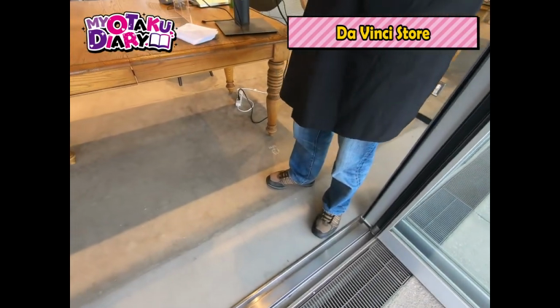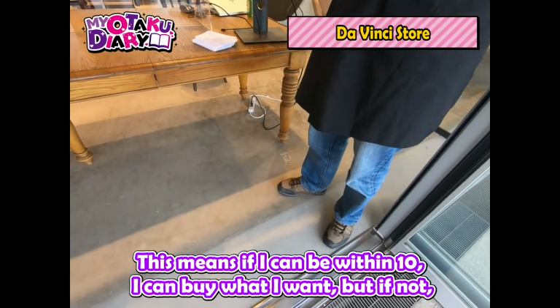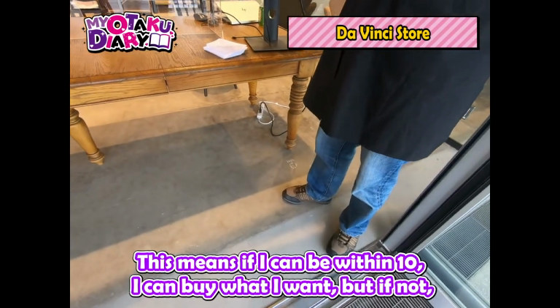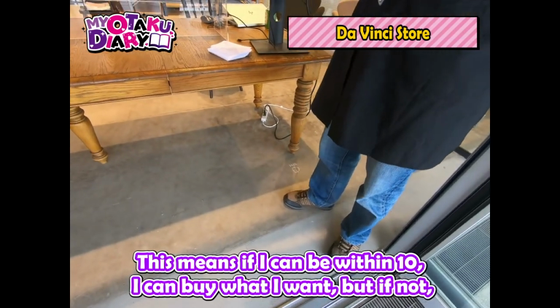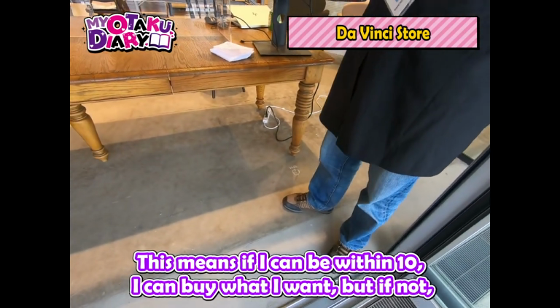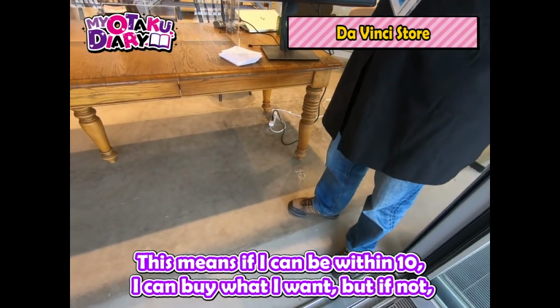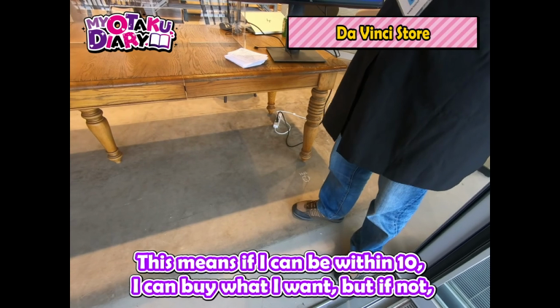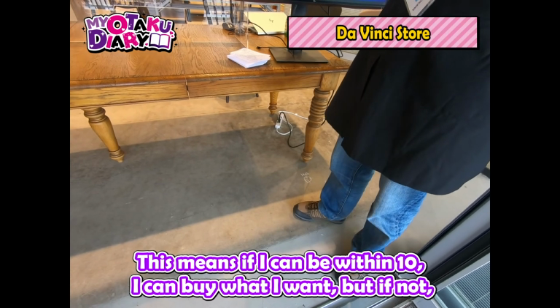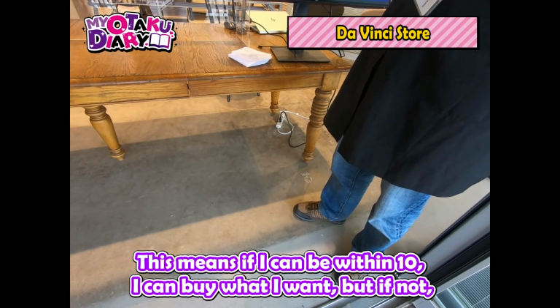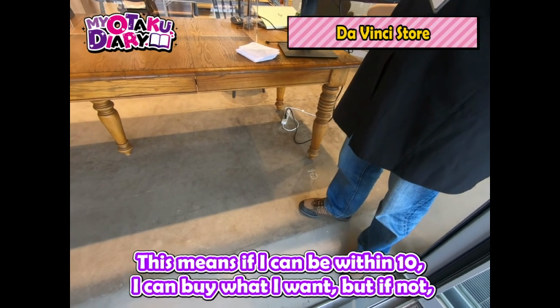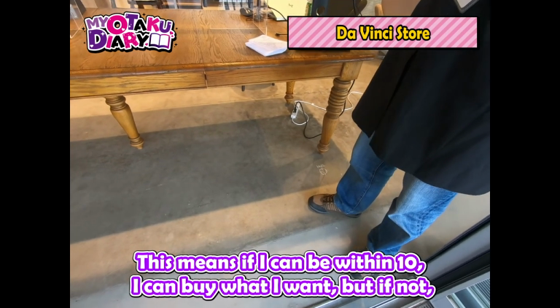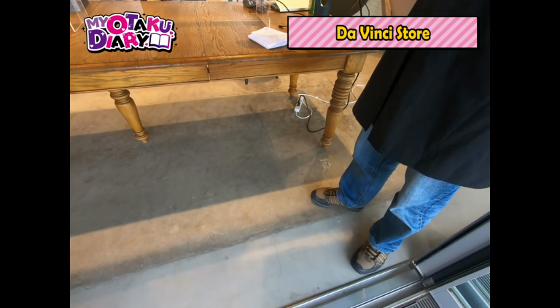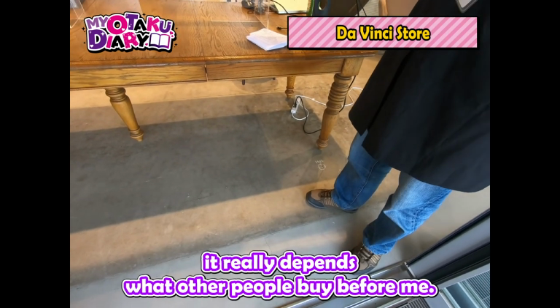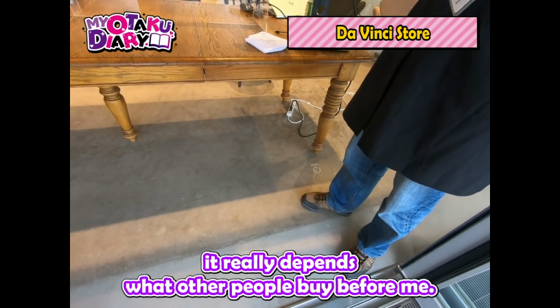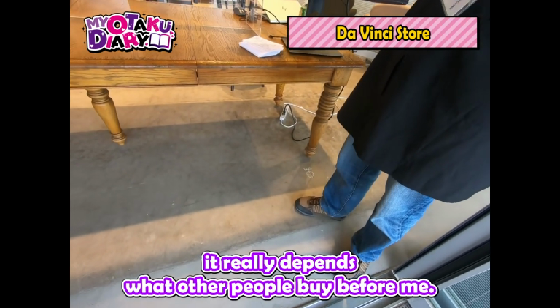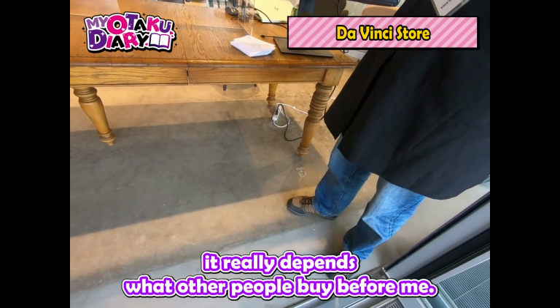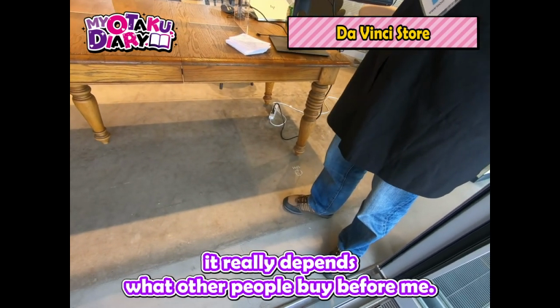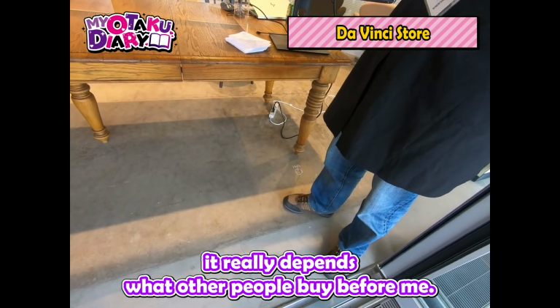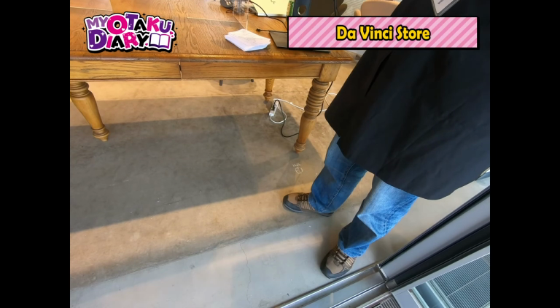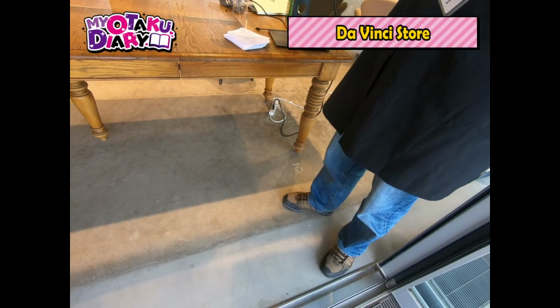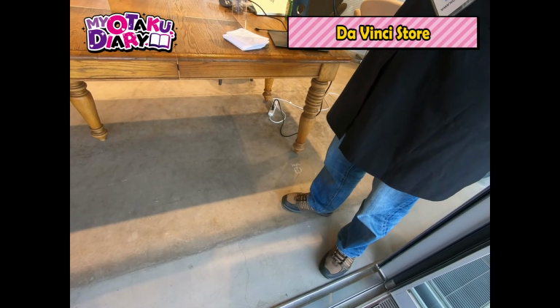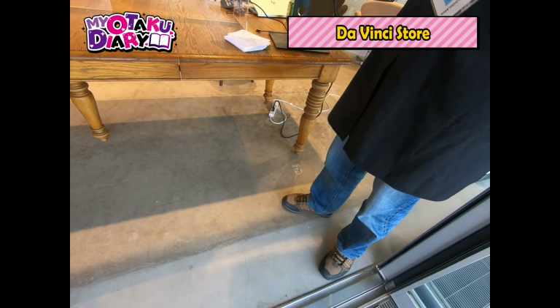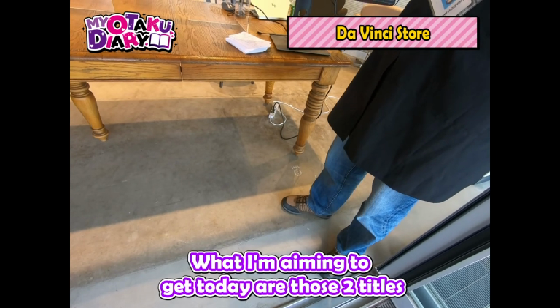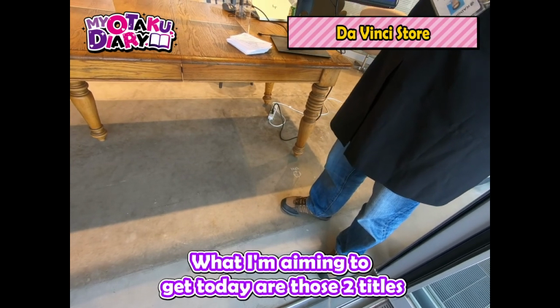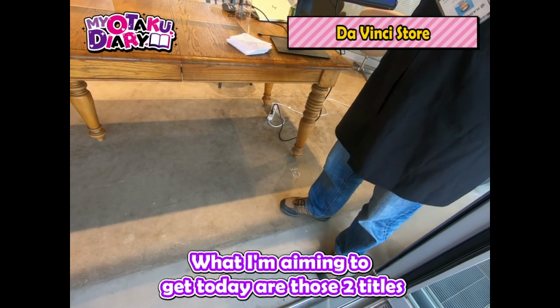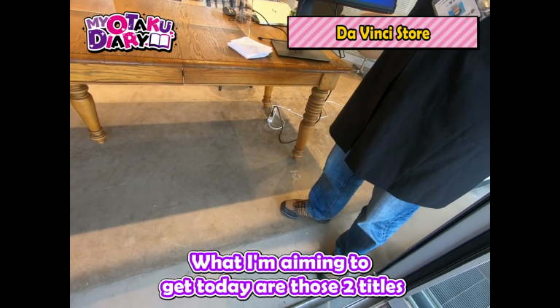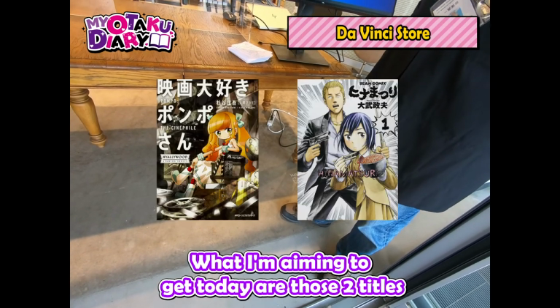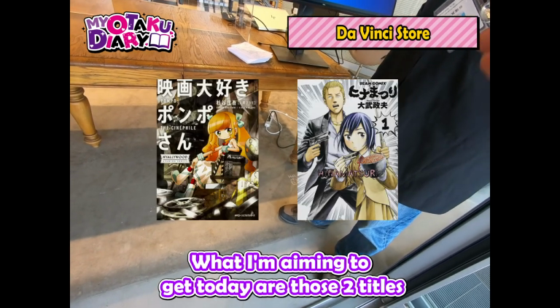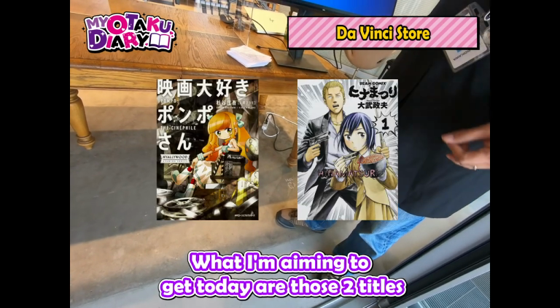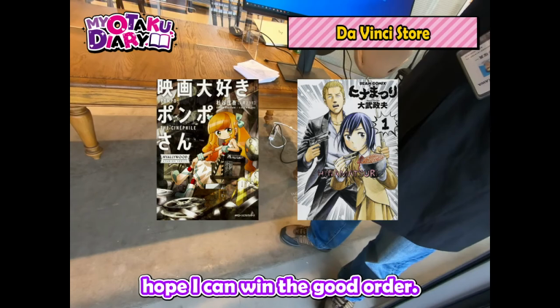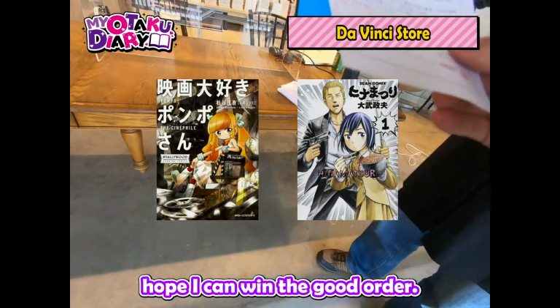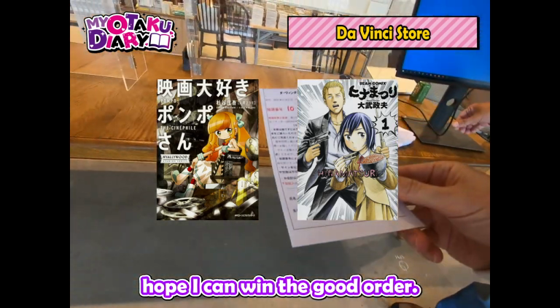This means if I can be within 10, I can buy what I want, but it really depends on what other people buy before me. What I'm aiming to get today are two titles. Hope I can win a good order.